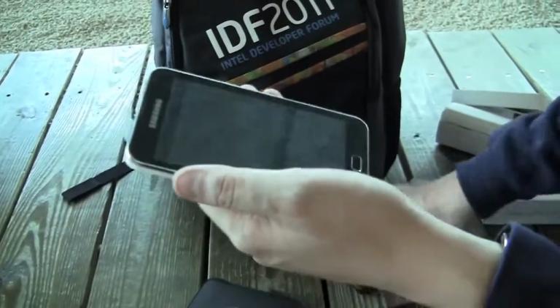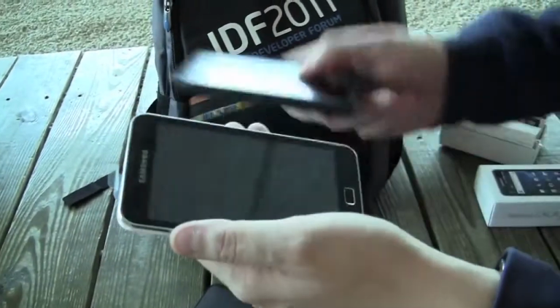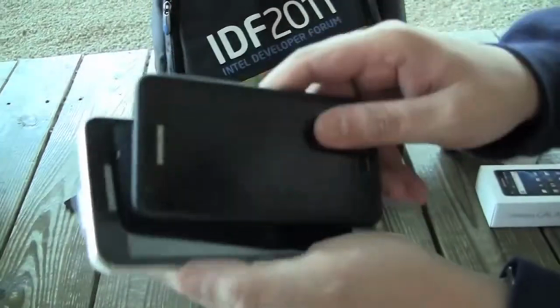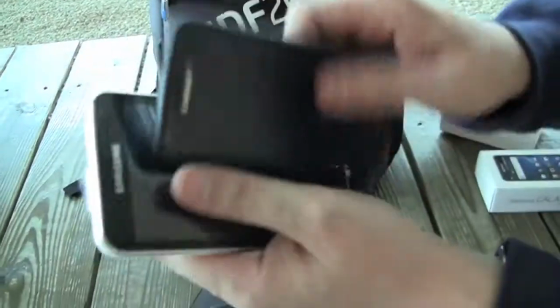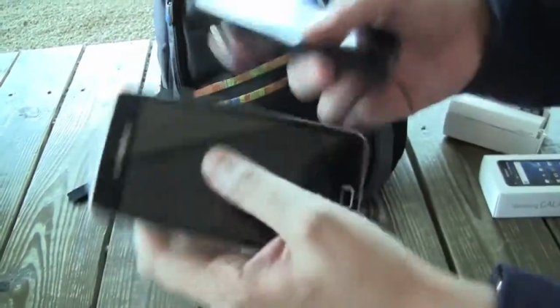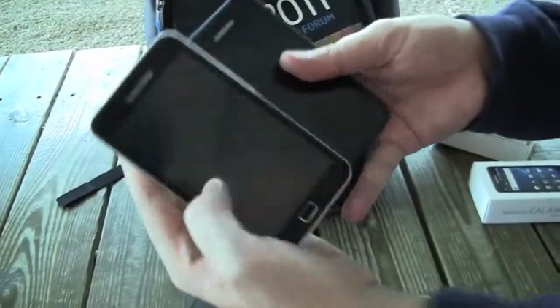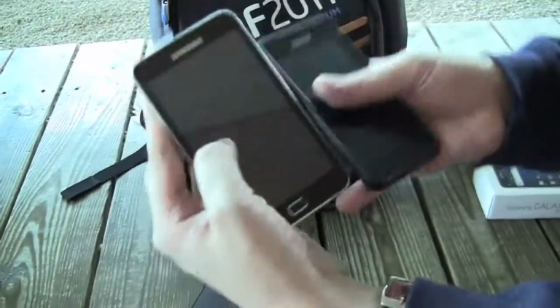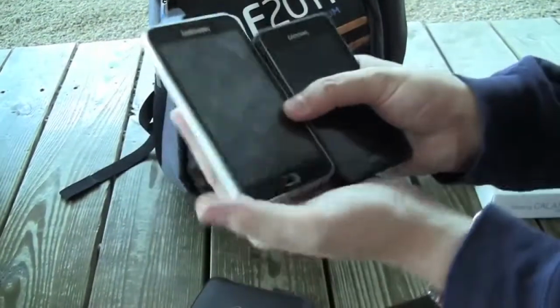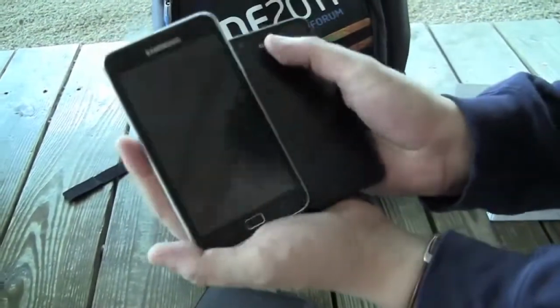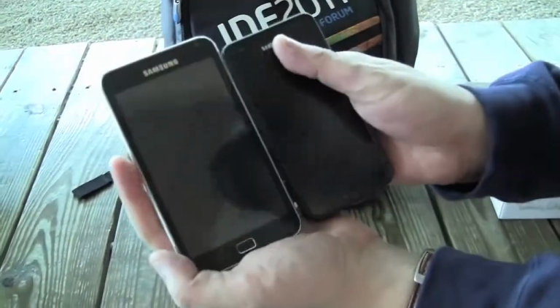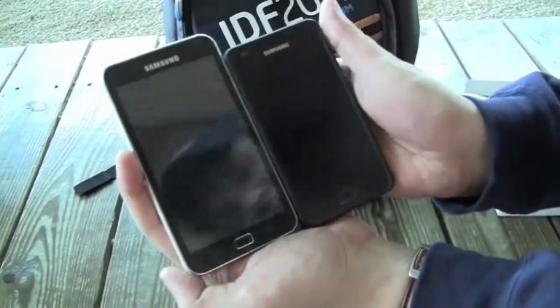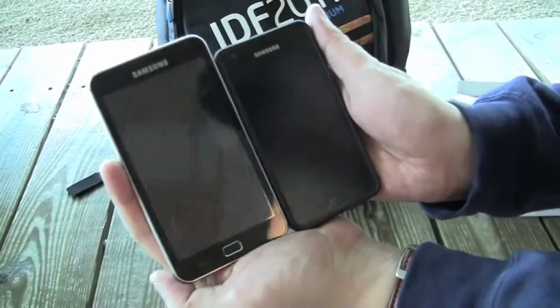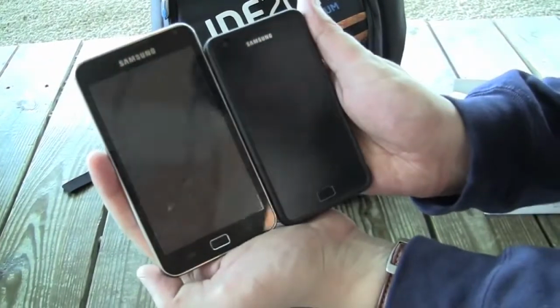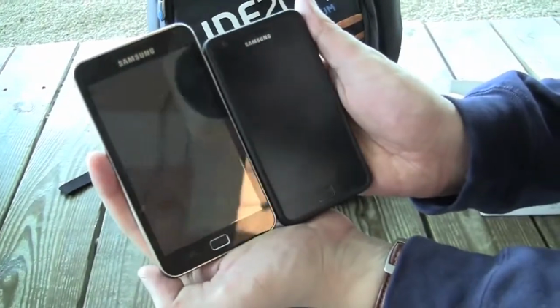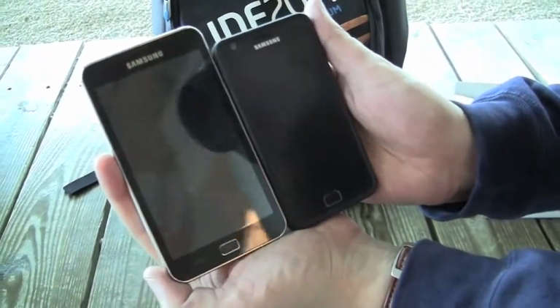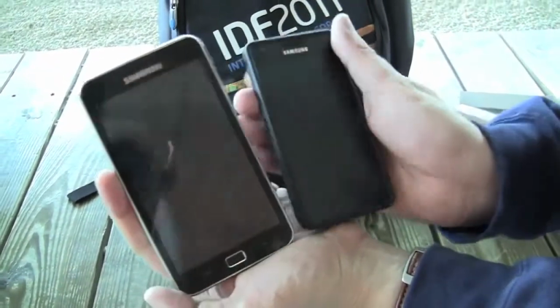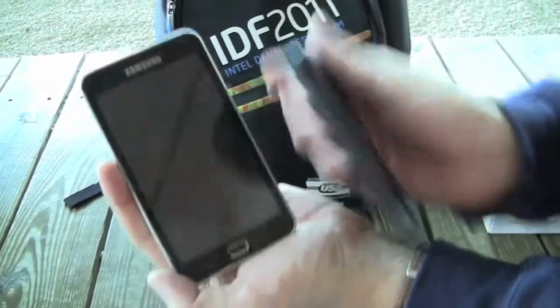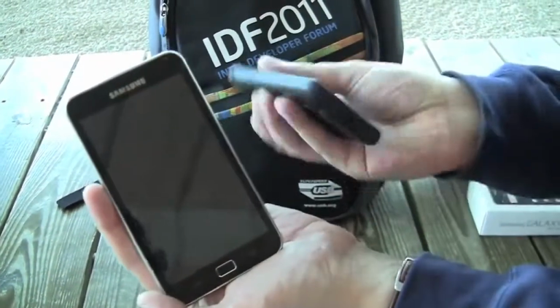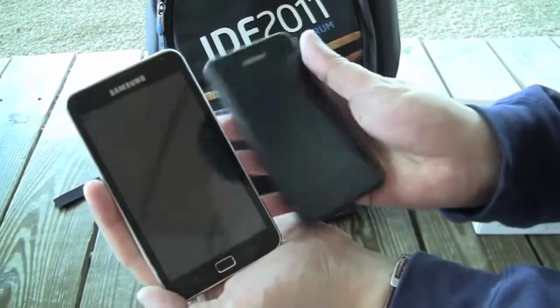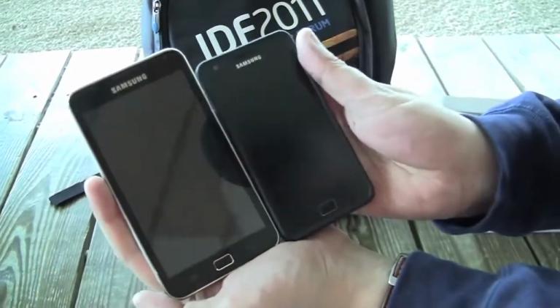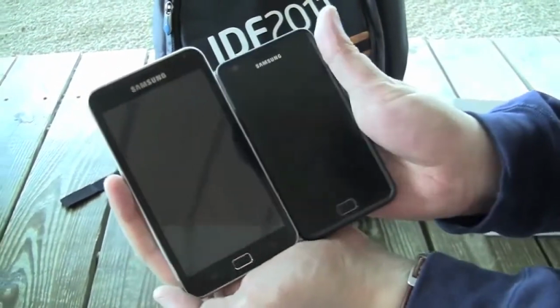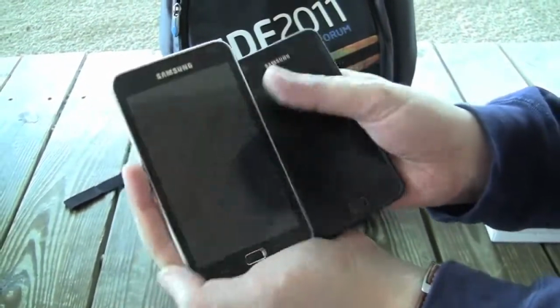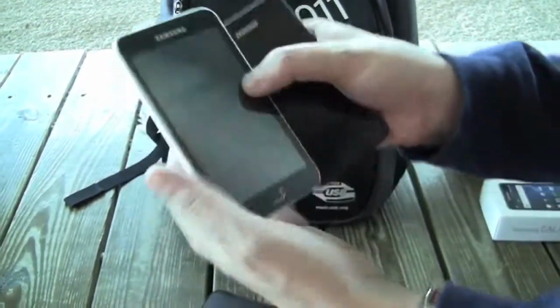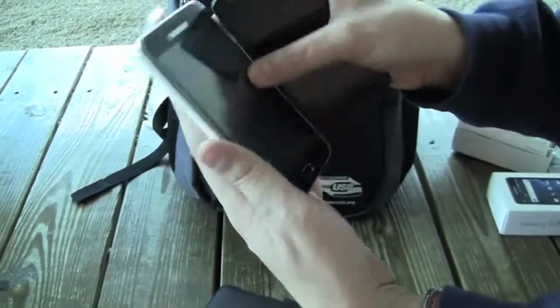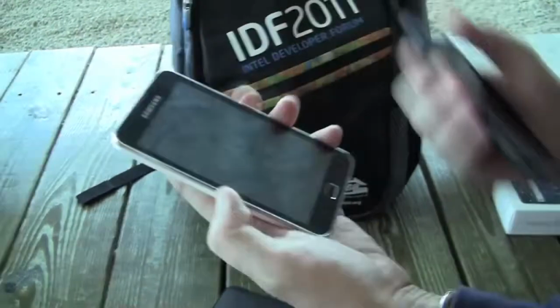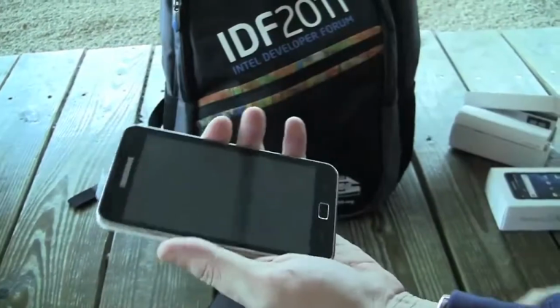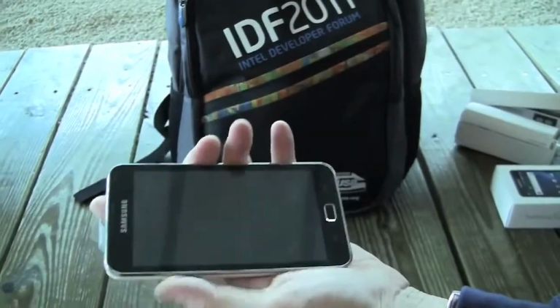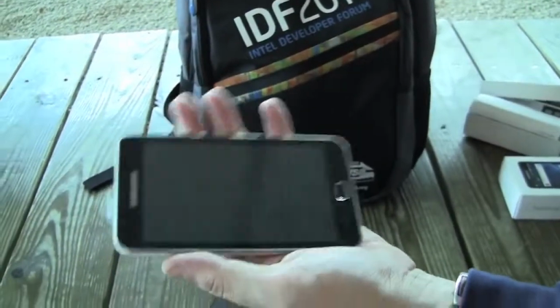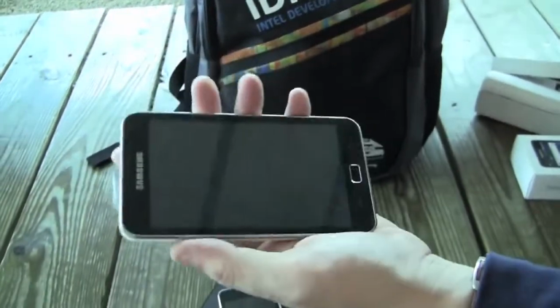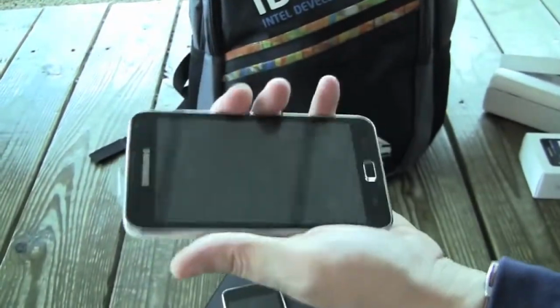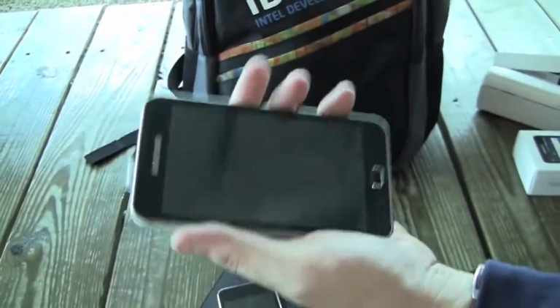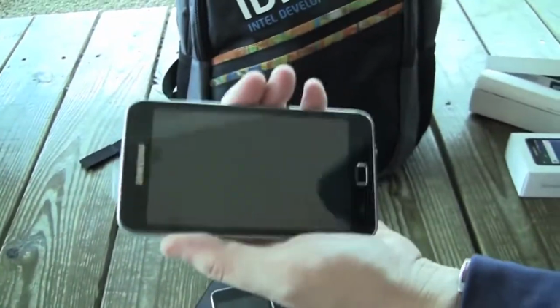What about the Samsung Galaxy S2? You can see the difference — that's a 4.3-inch display while this is a 5-inch. So the Galaxy Player 5 comes very close in size to the brand-new Samsung Galaxy Note.